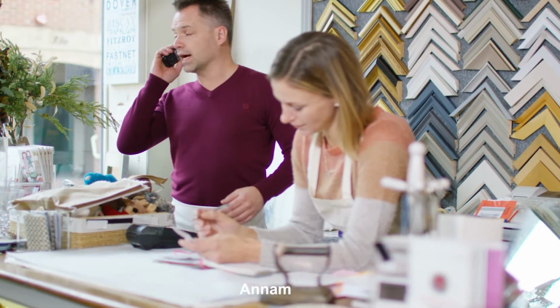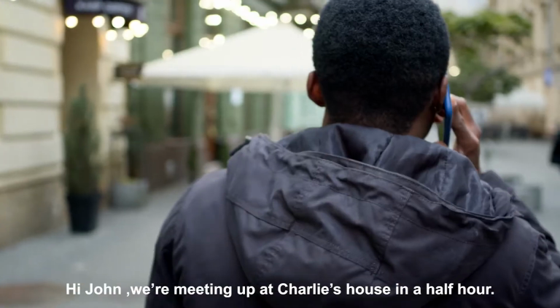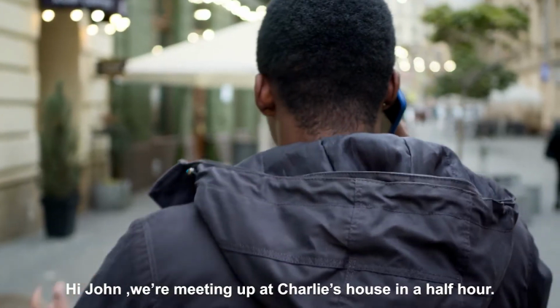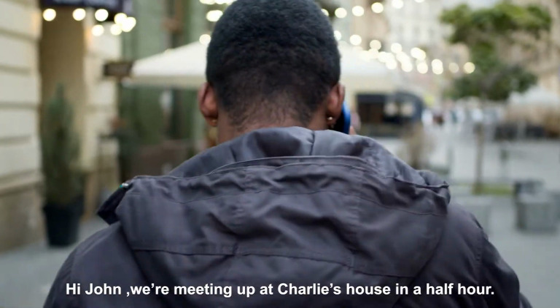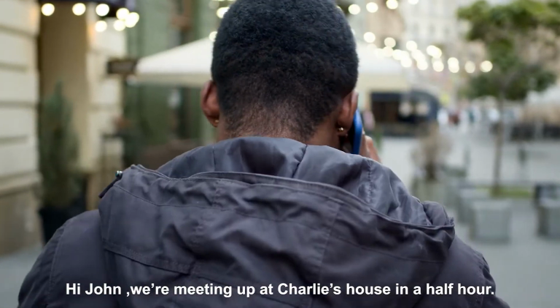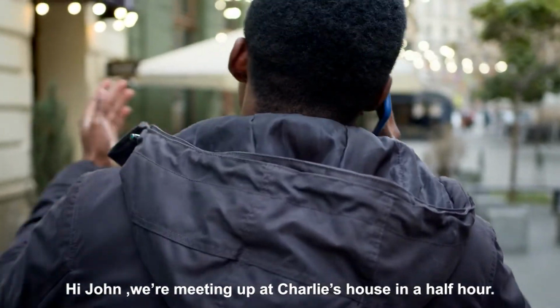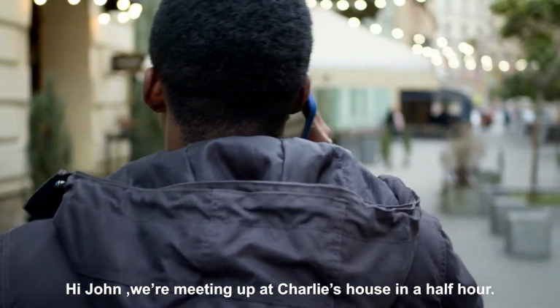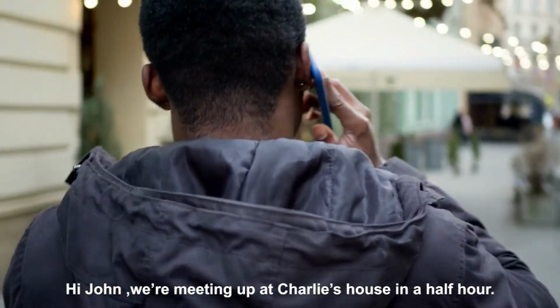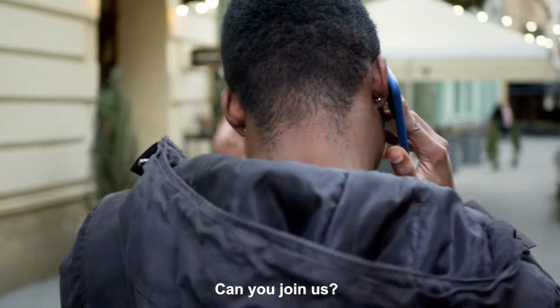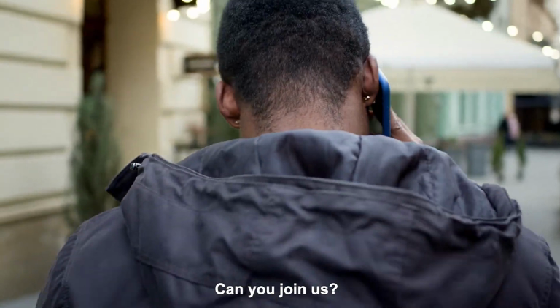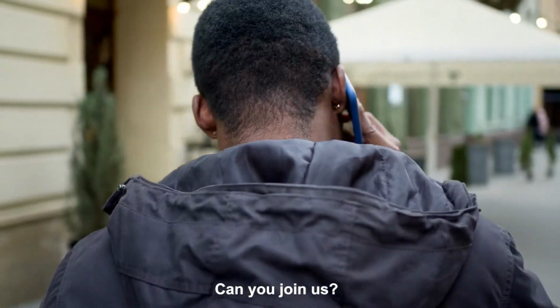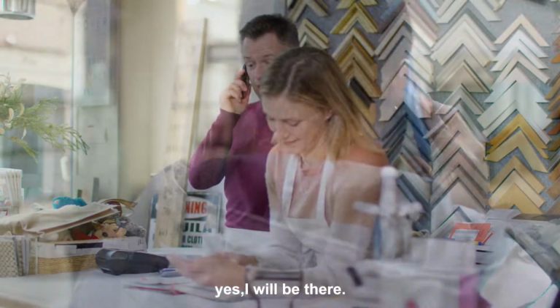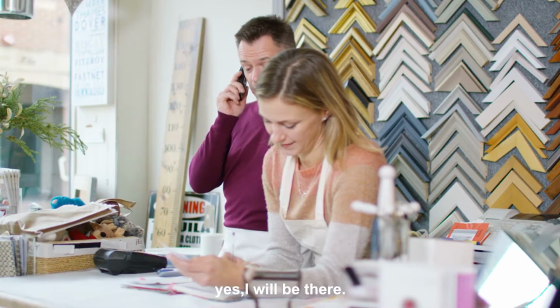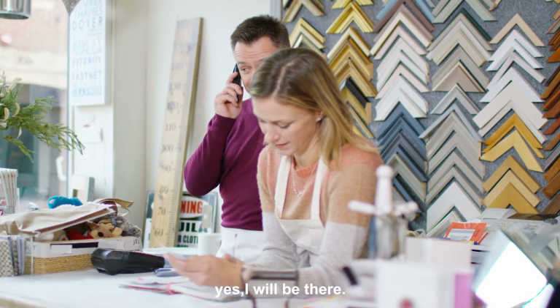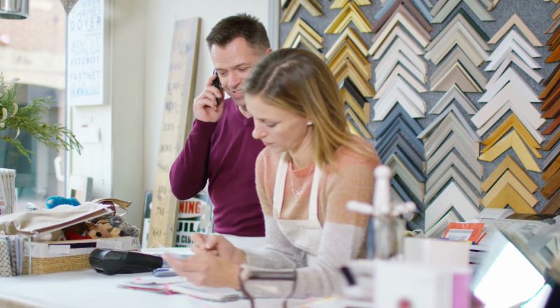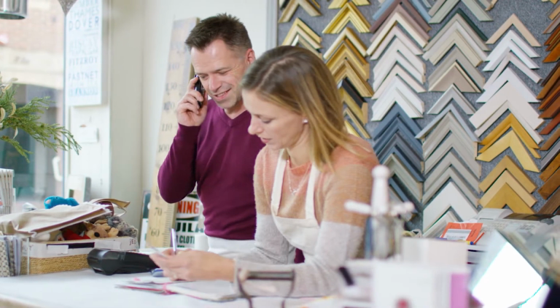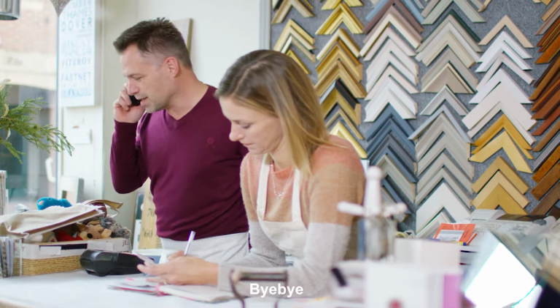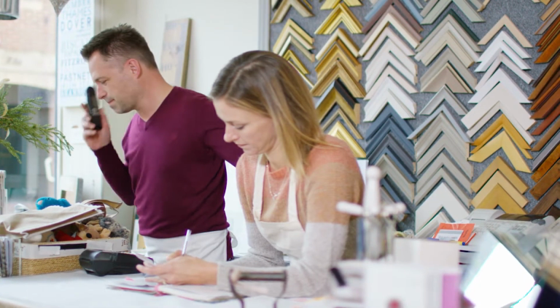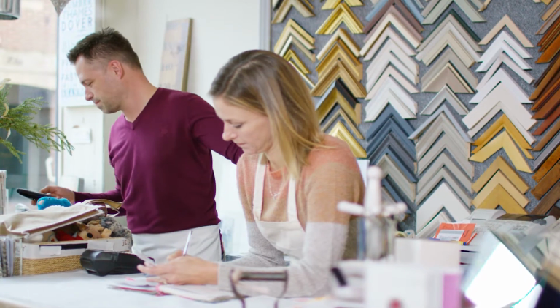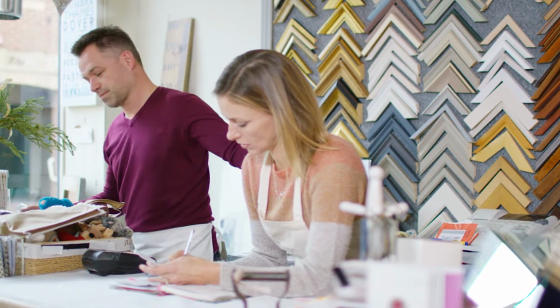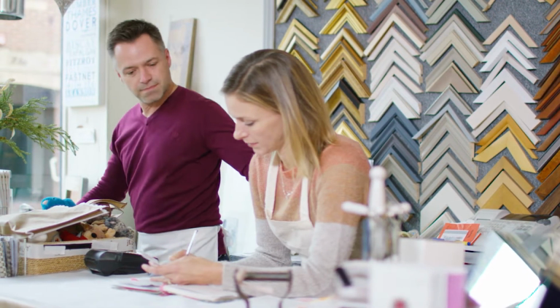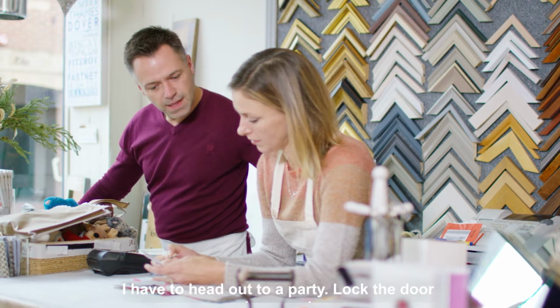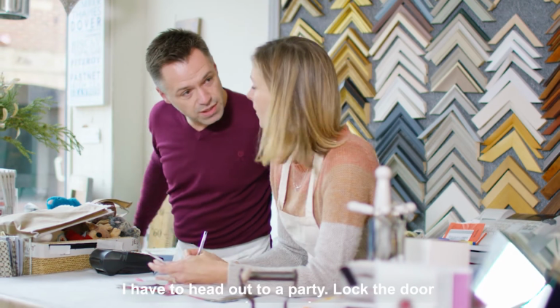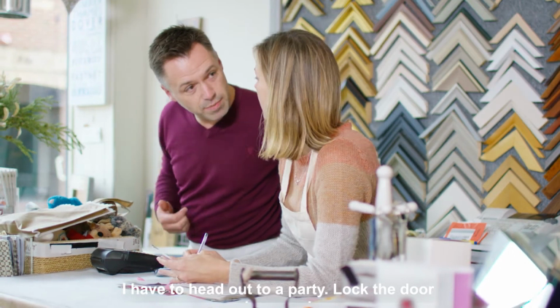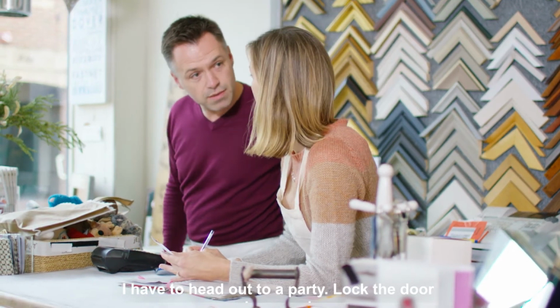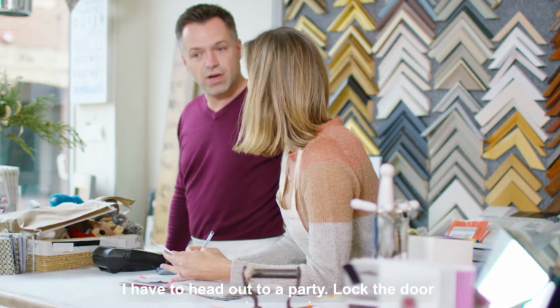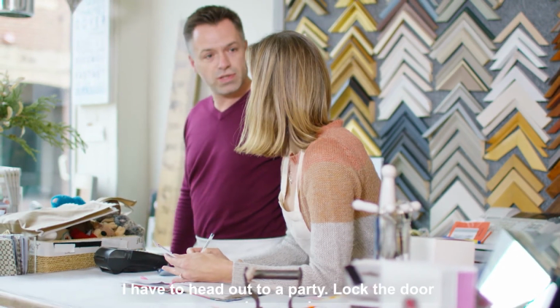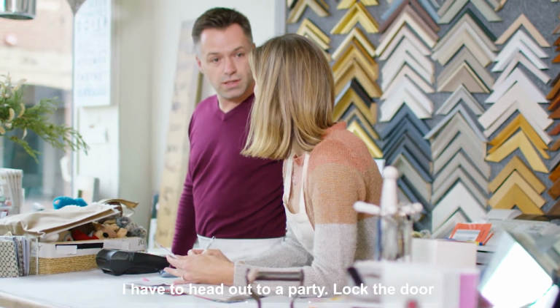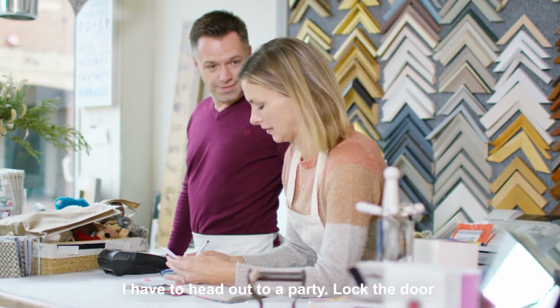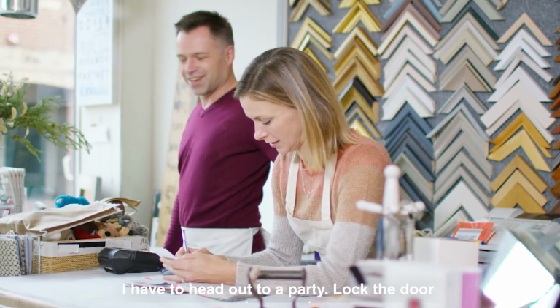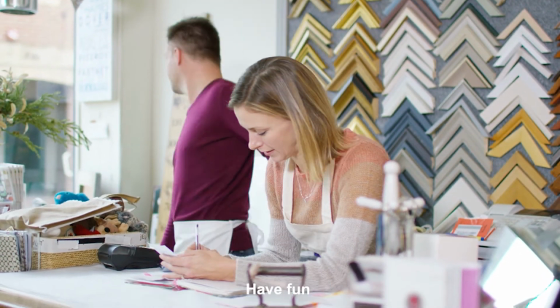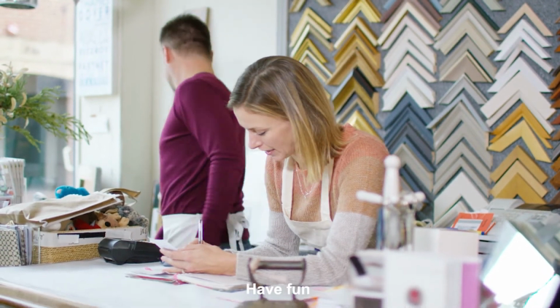Anna! Hey John, we're meeting up at Charlie's house in a half hour. Can you join us? Yes, I'll be there. Bye-bye. I have to head out to a party. Lock the door when you leave. Have fun!